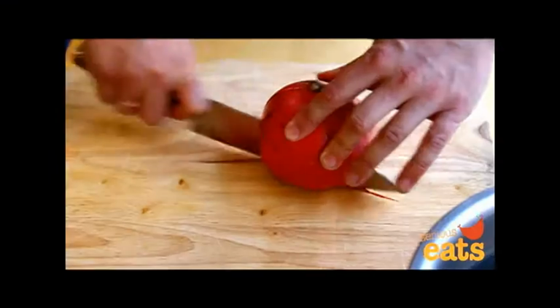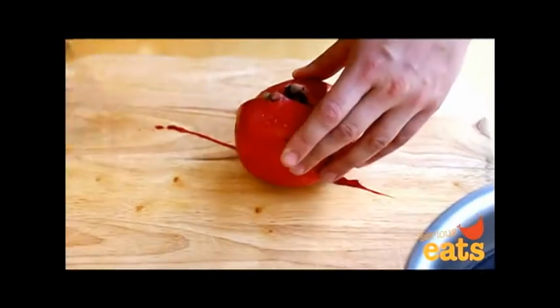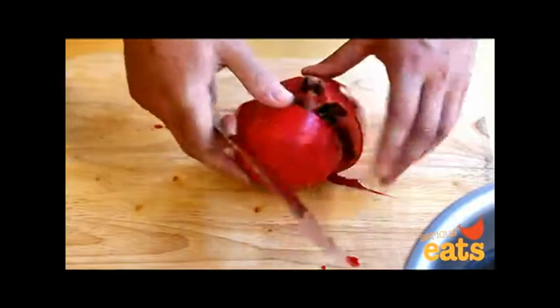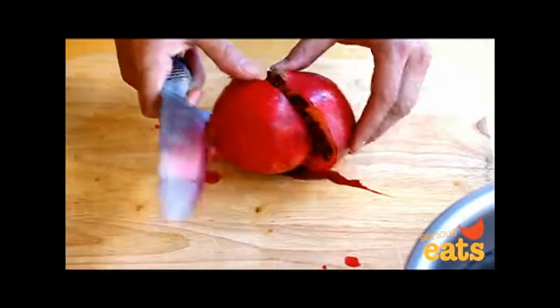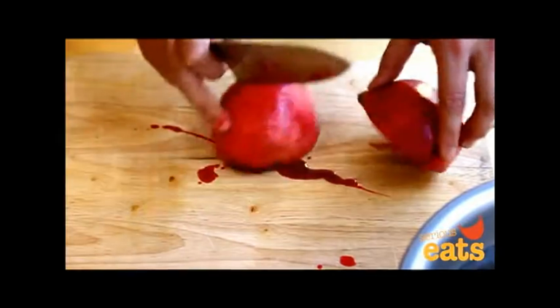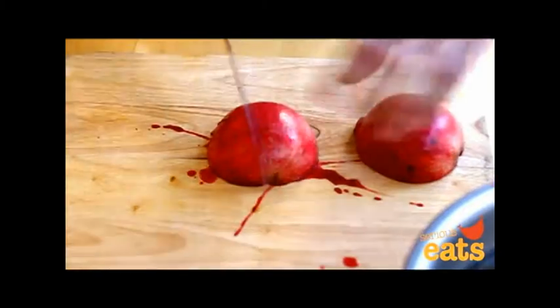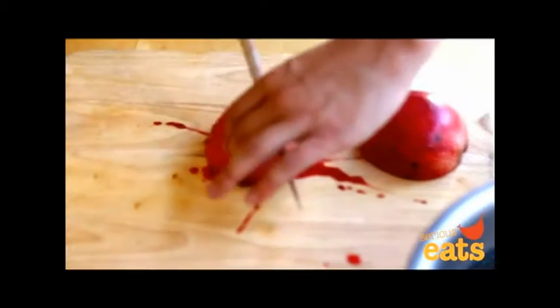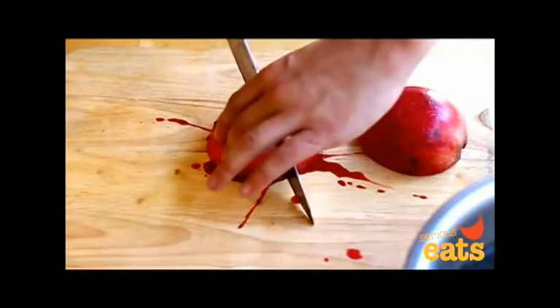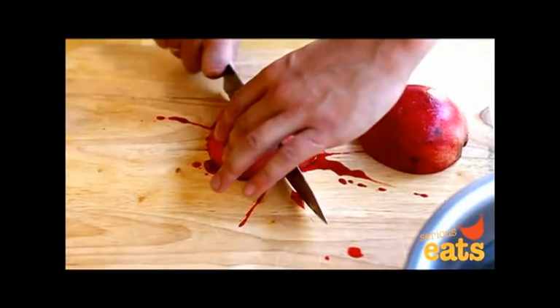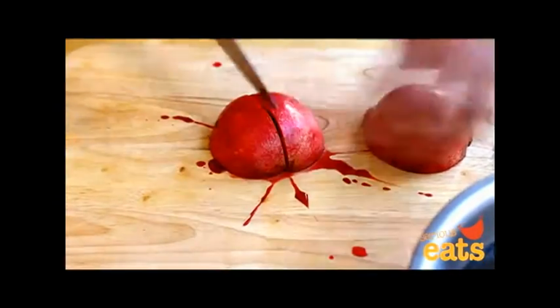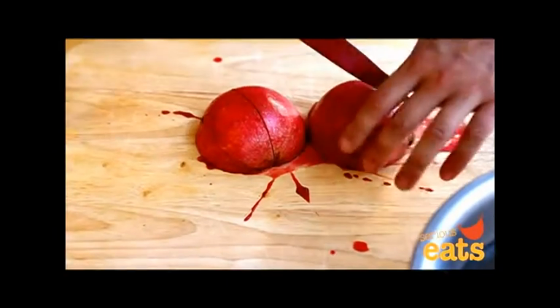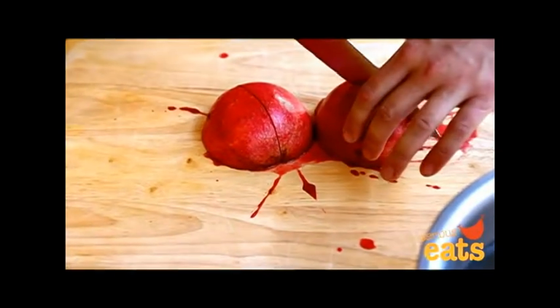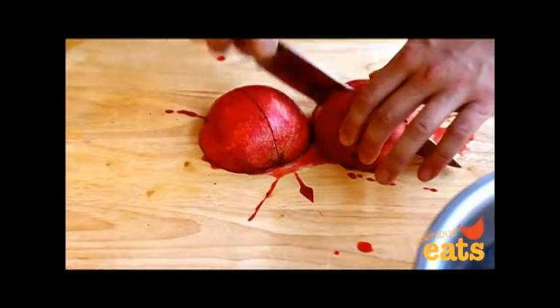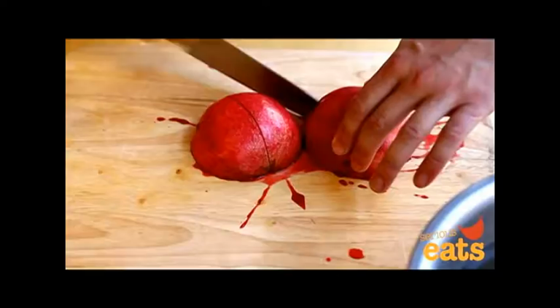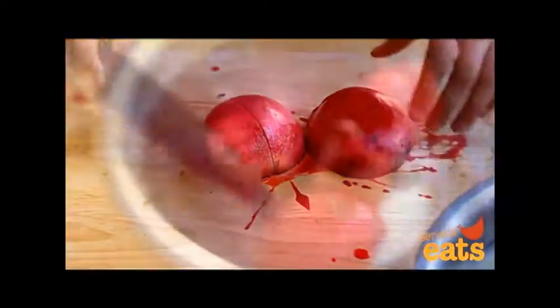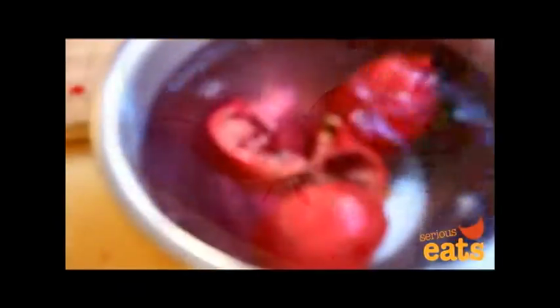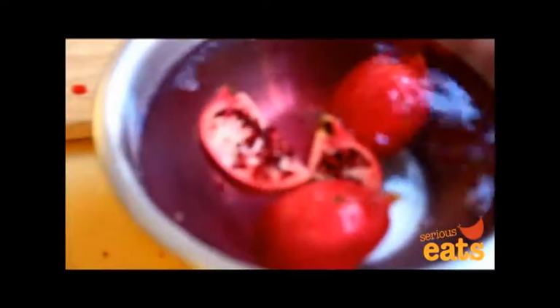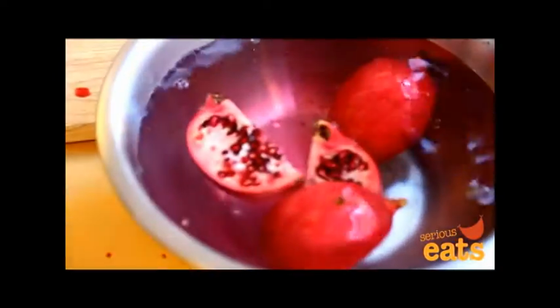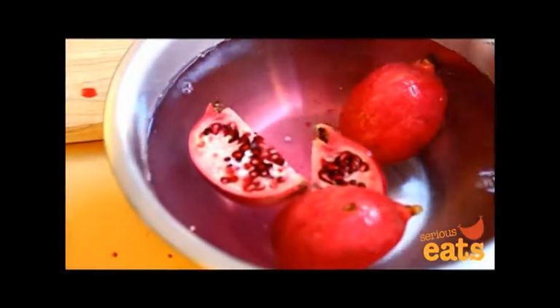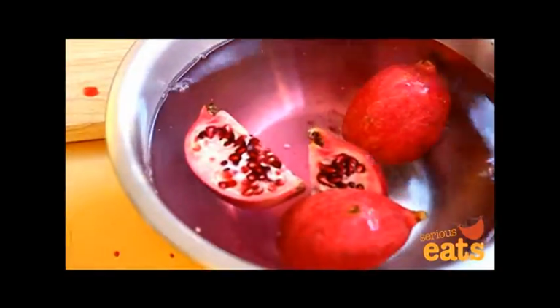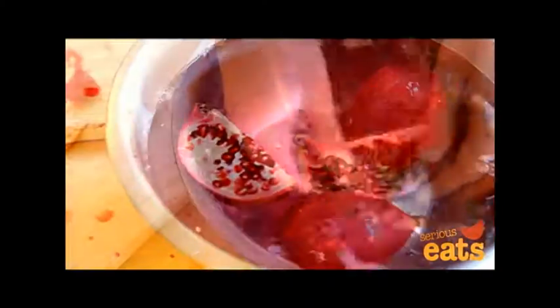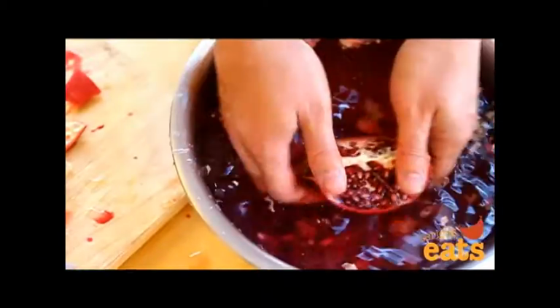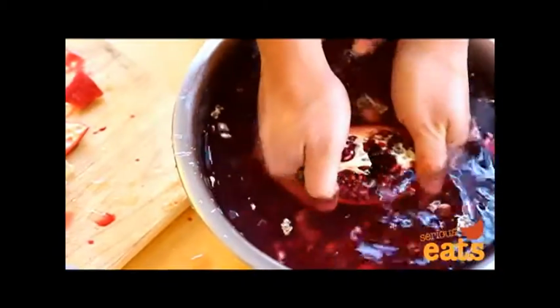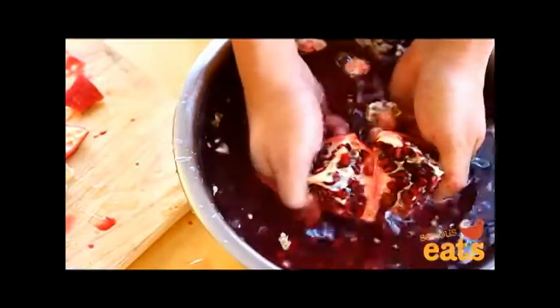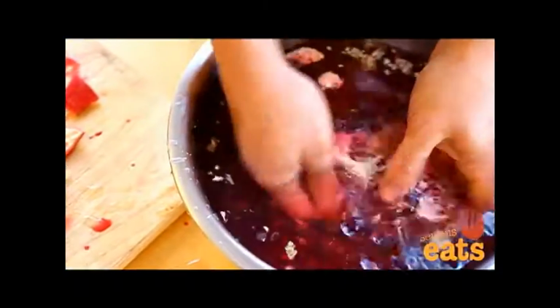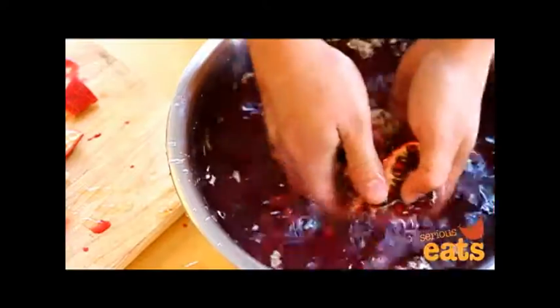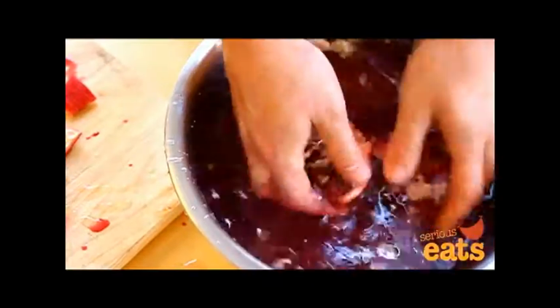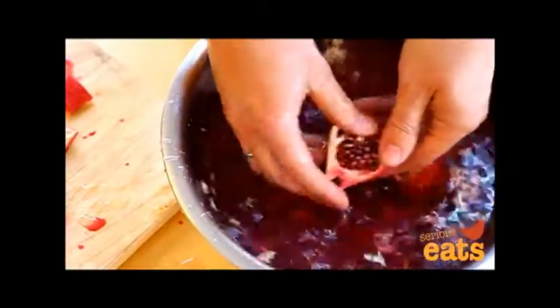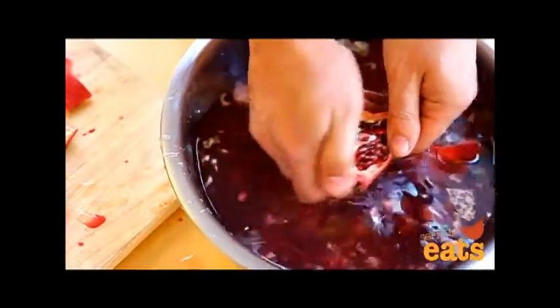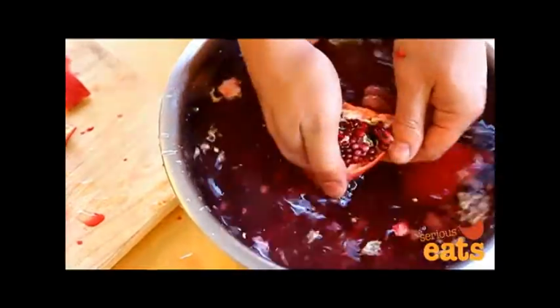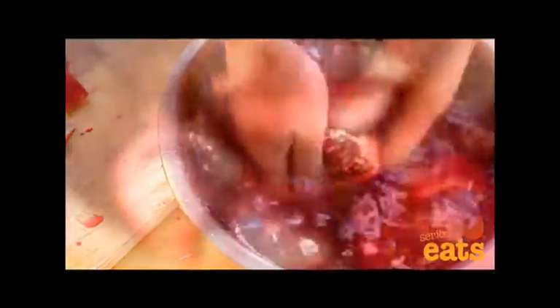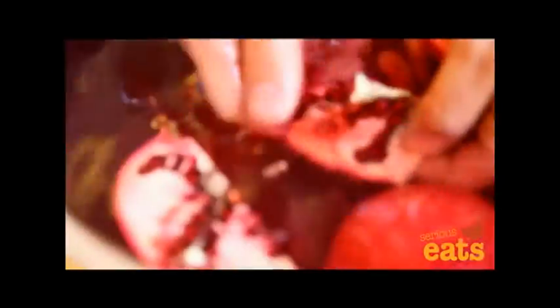Start by splitting the pomegranate in half with a sharp chef's knife, then split each half in half again to get four quarters. Transfer all of the pieces to a large bowl of cold water. Working with one quarter at a time, invert the skin and break it into pieces, which will cause the seeds to start popping out.